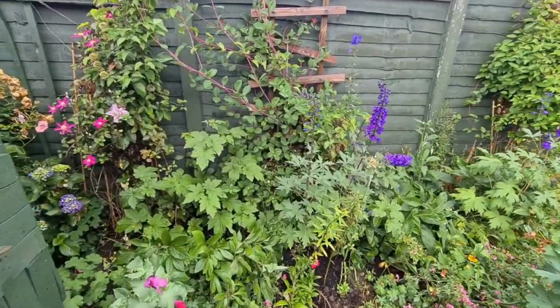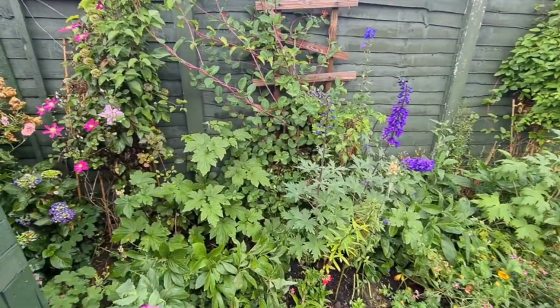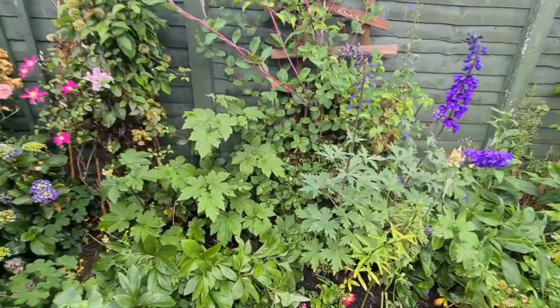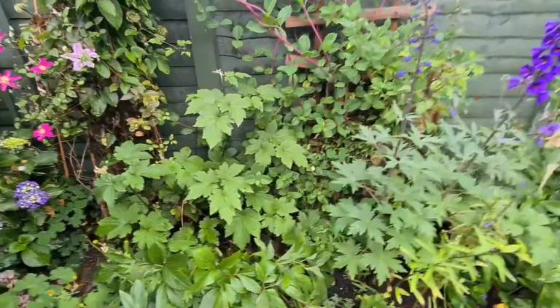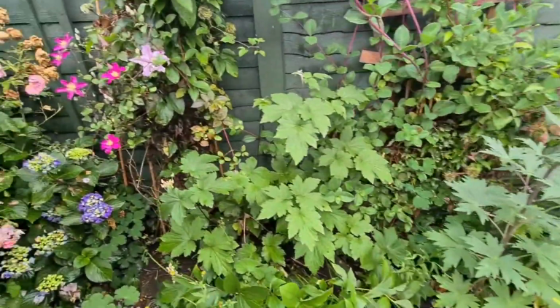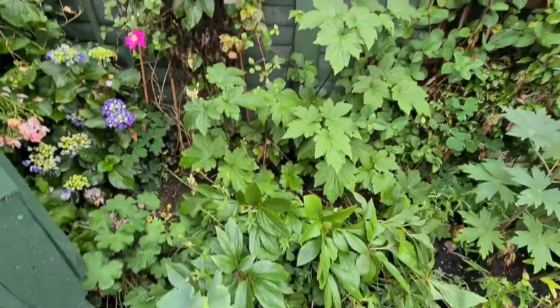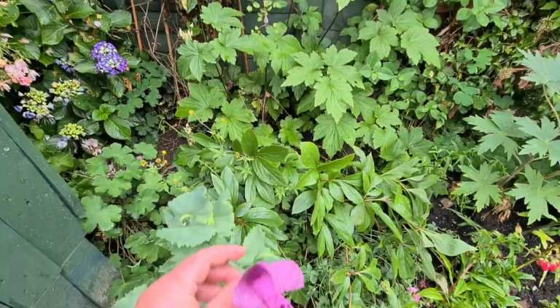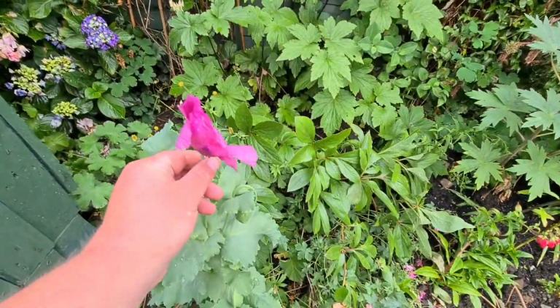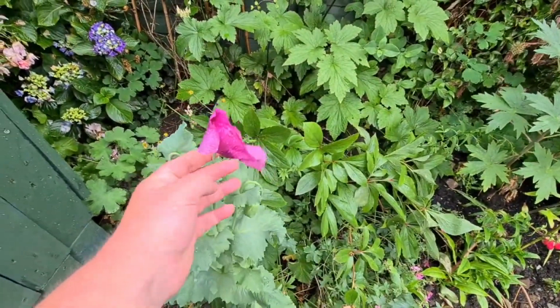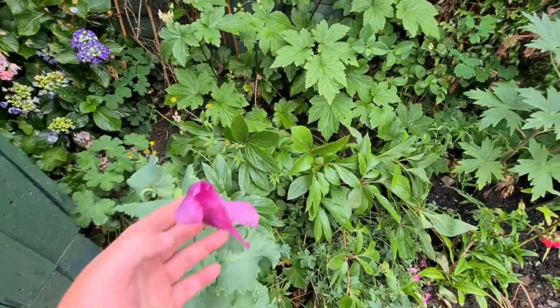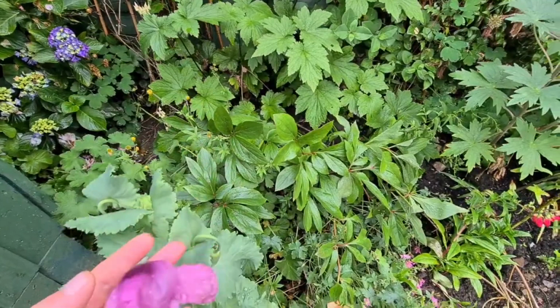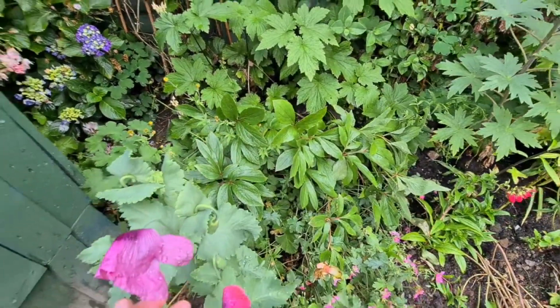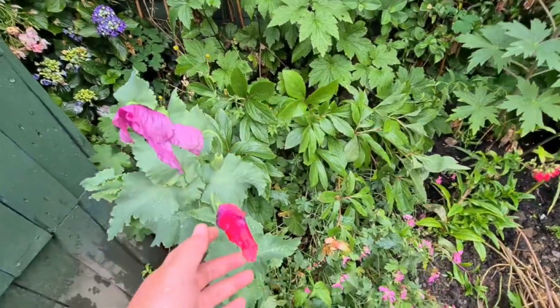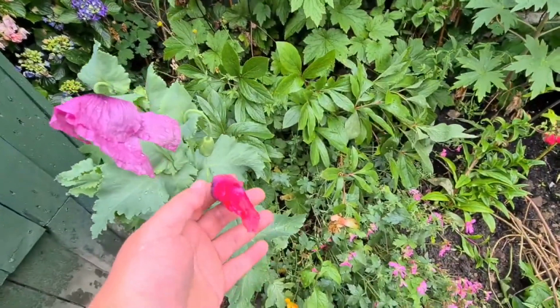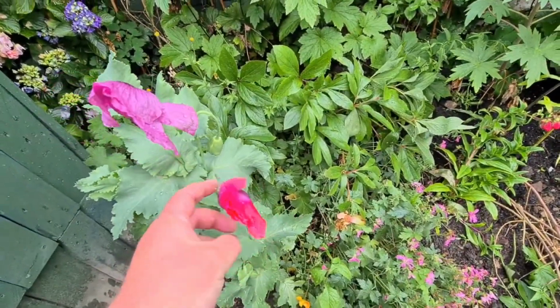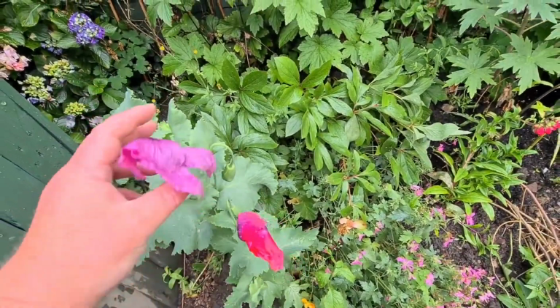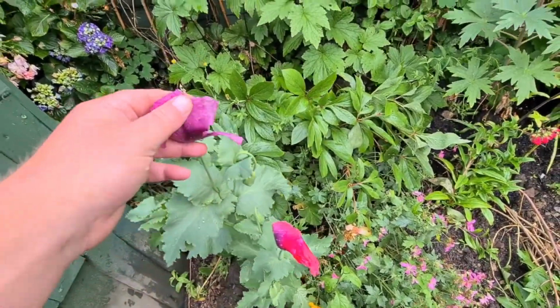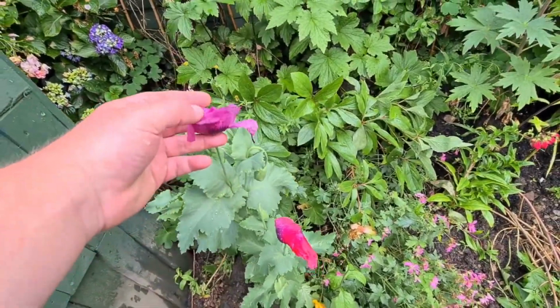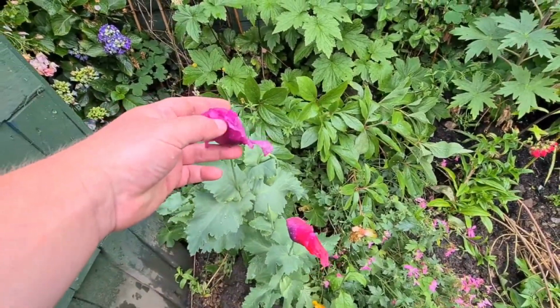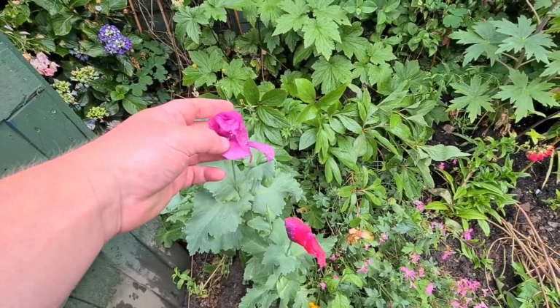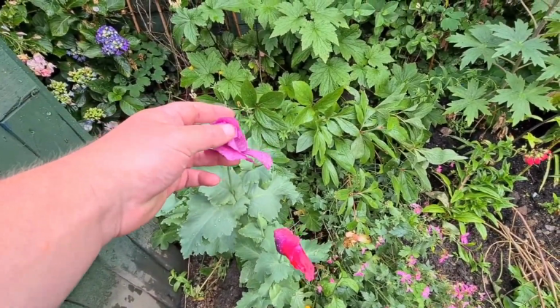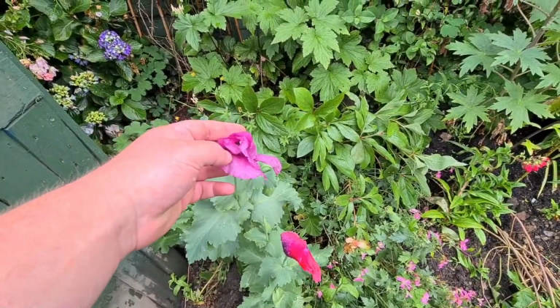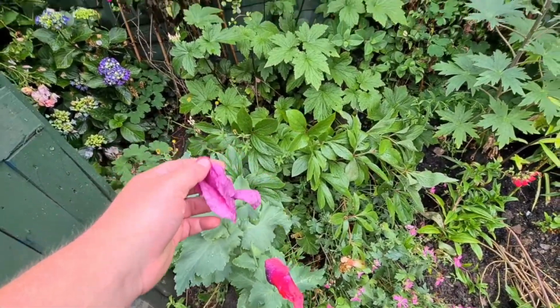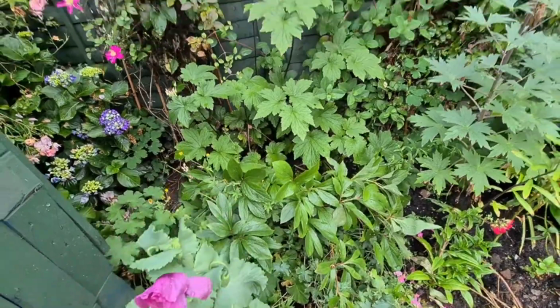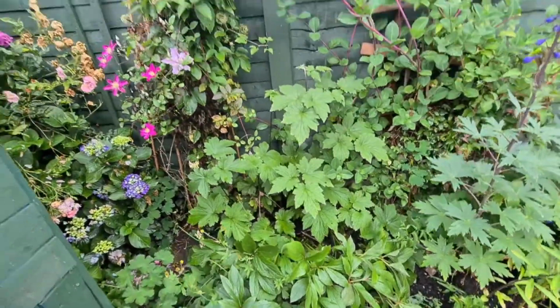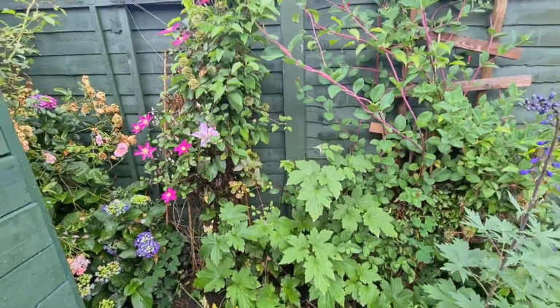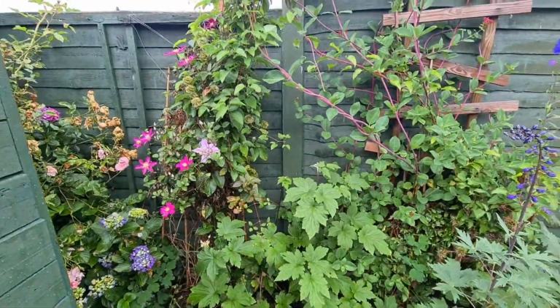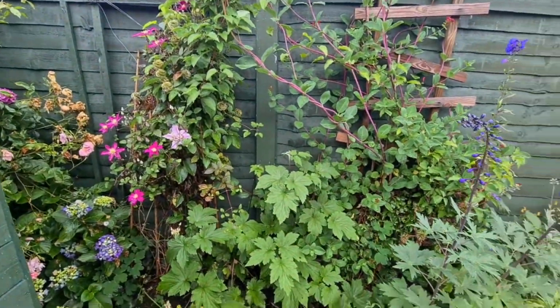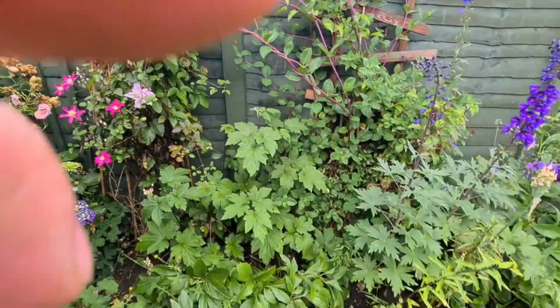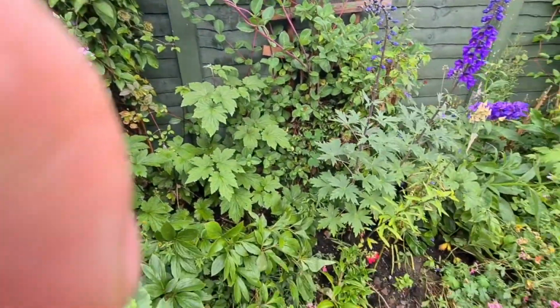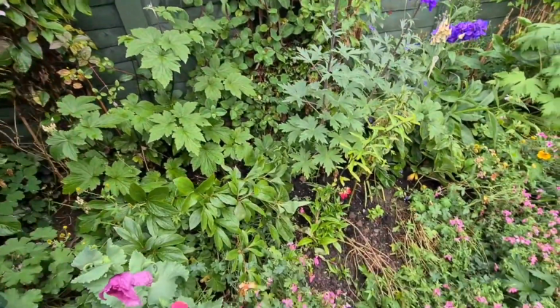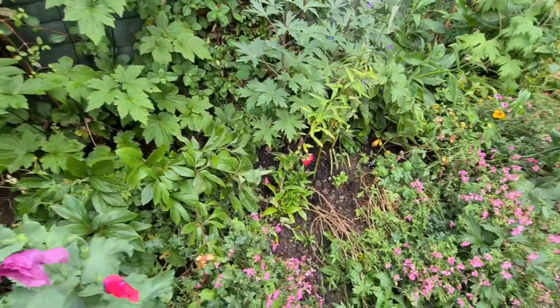These are poppies - the first real poppy flowers of the season. They're all closed up because of the rain. It's like paper tissue. And as you can see down there, everything looking nice.